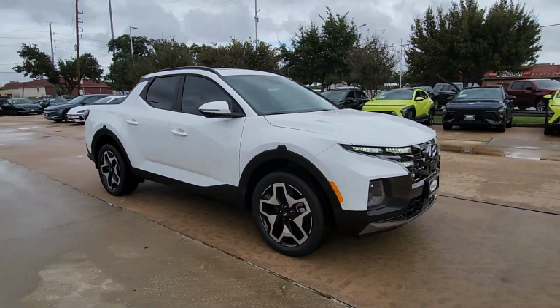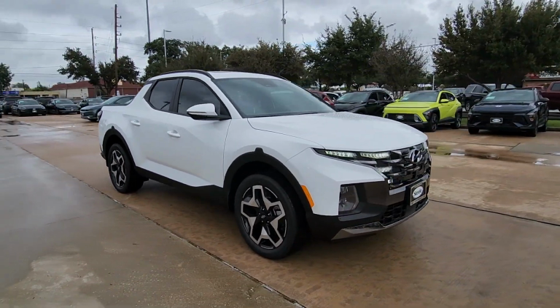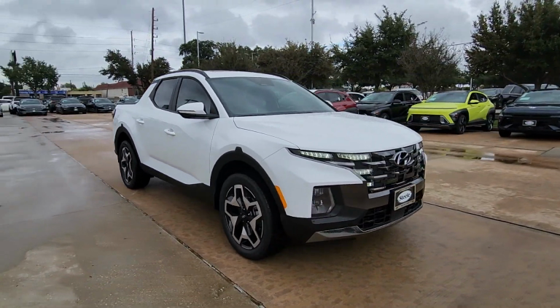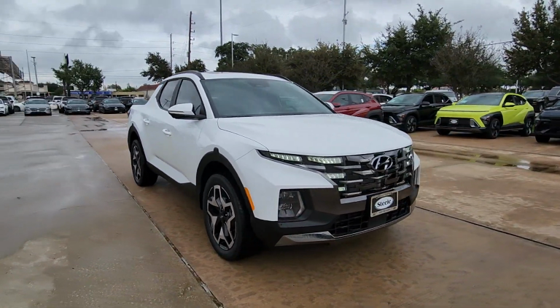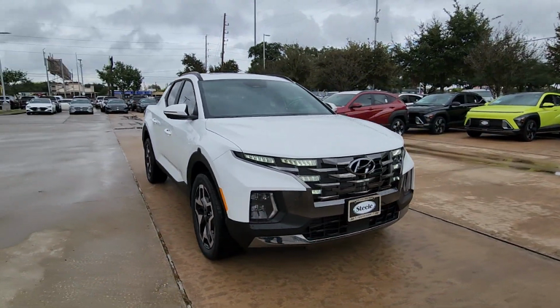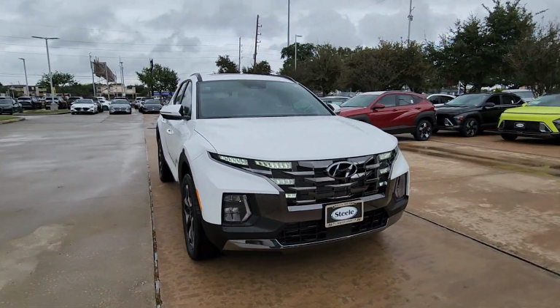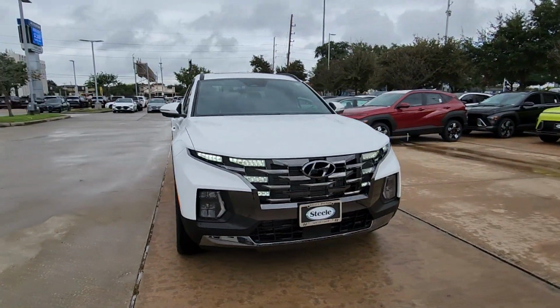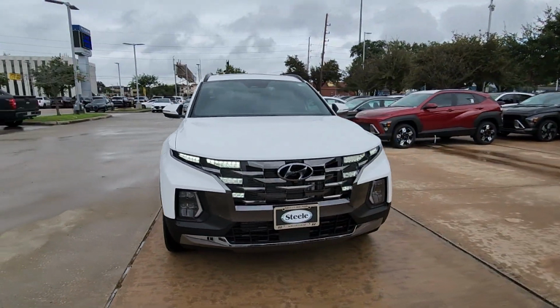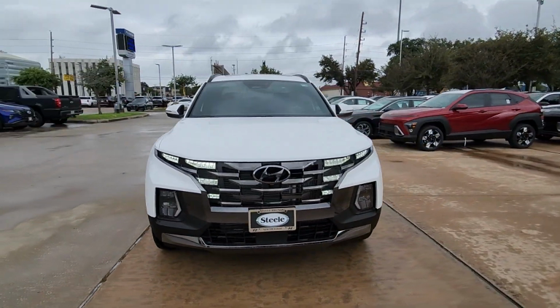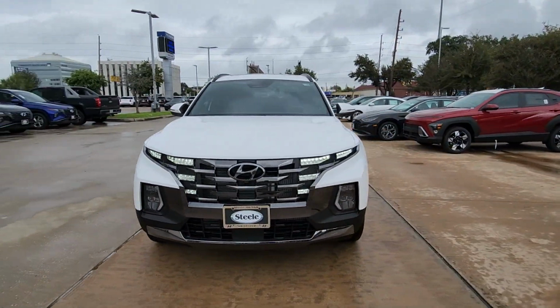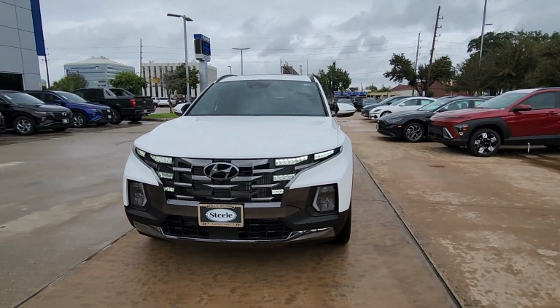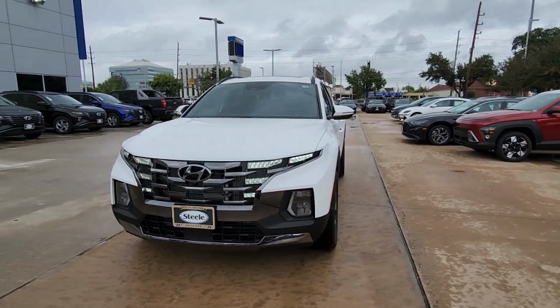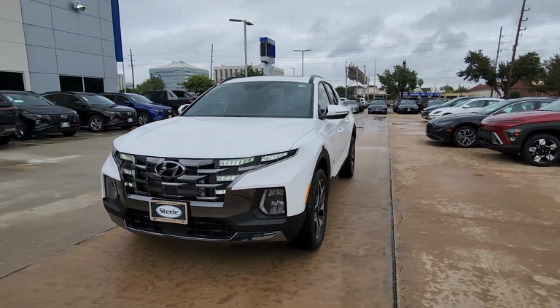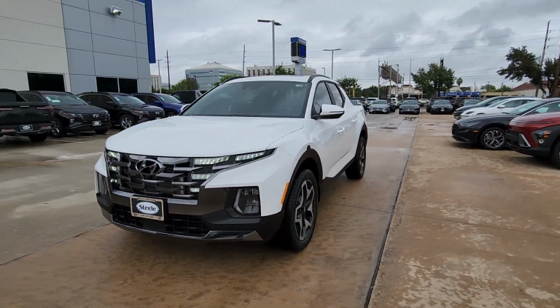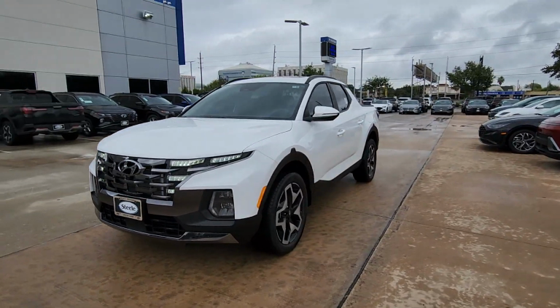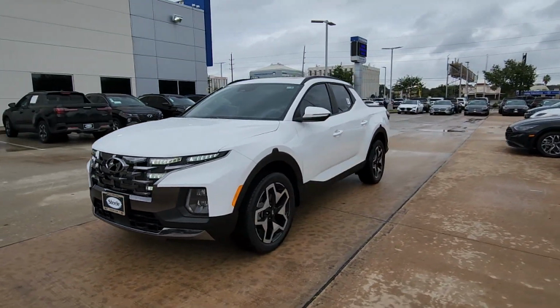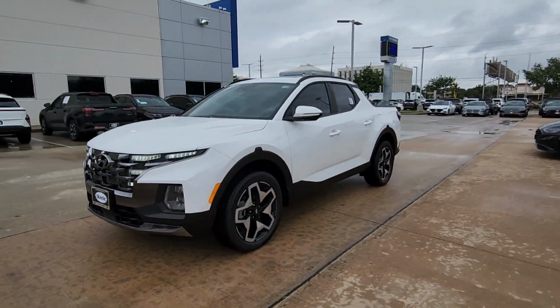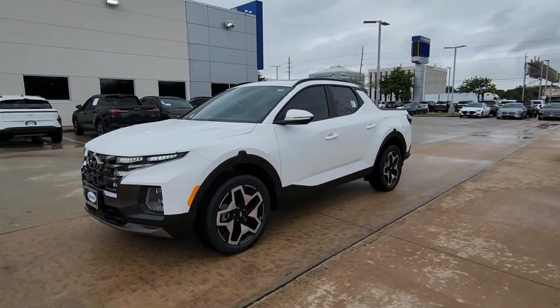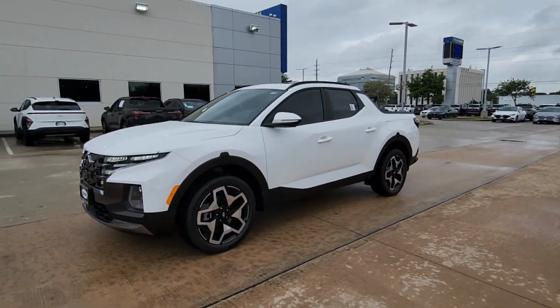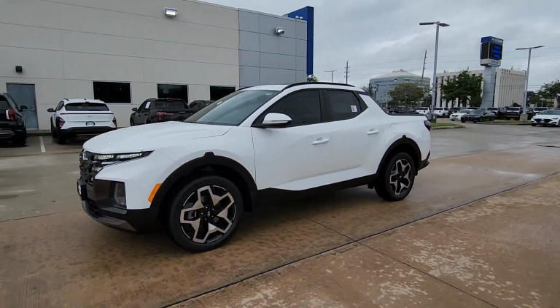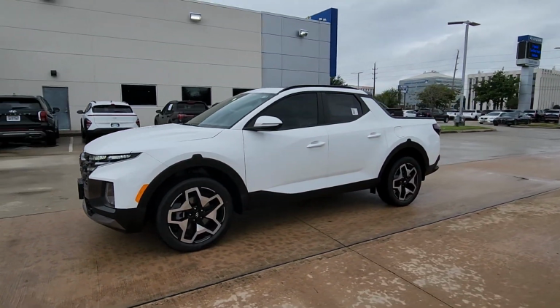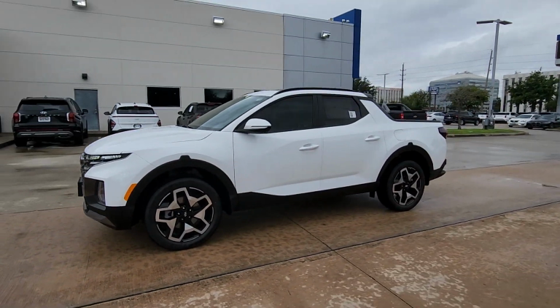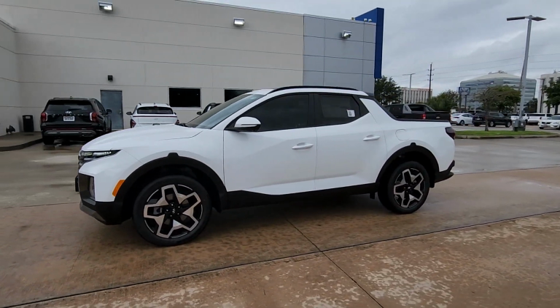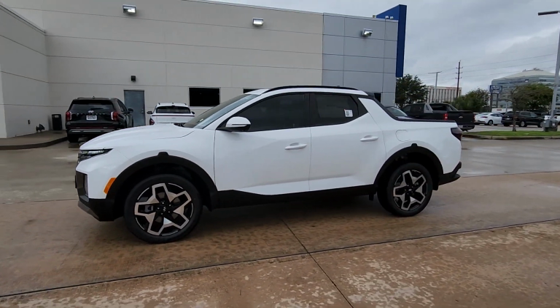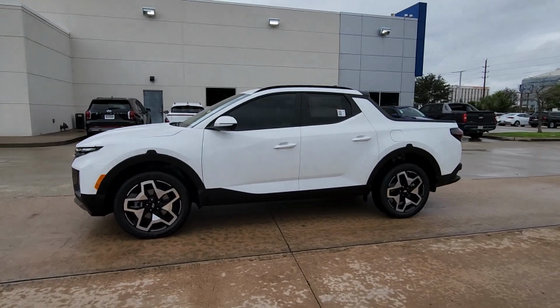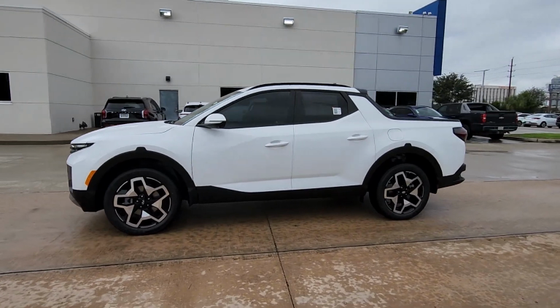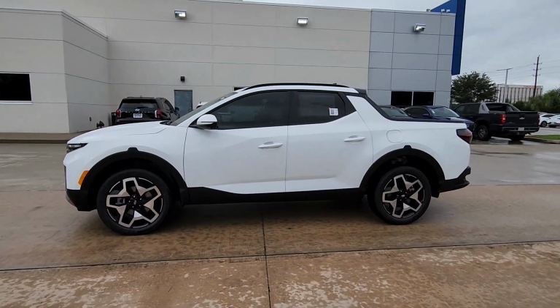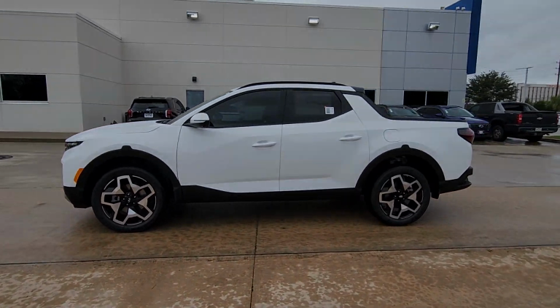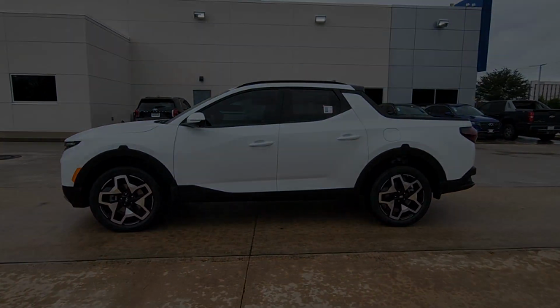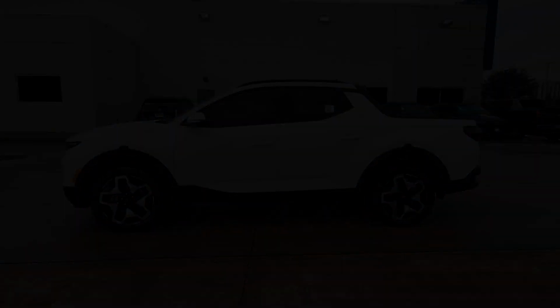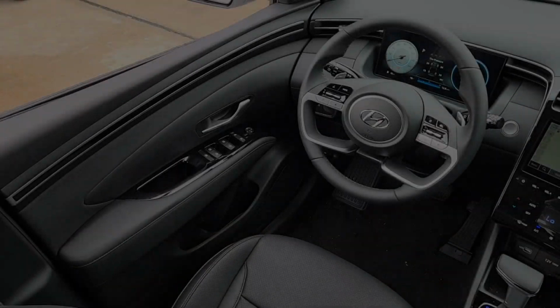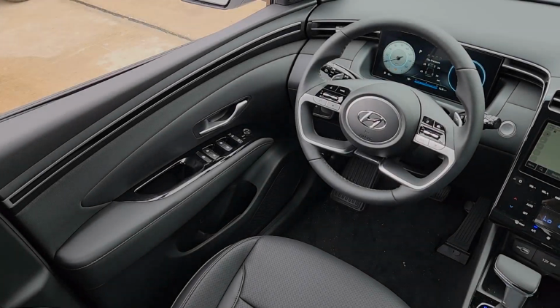navigation system, sun/moon roof, all-wheel drive, backup camera, heated mirrors, lane keeping assist, aluminum wheels, blind spot monitor, alarm.